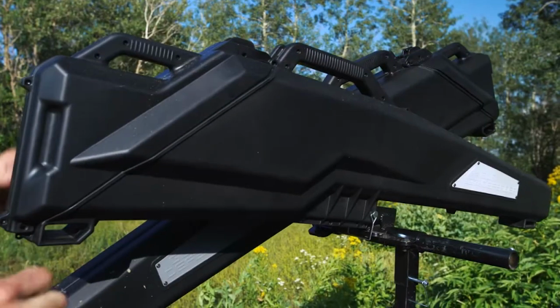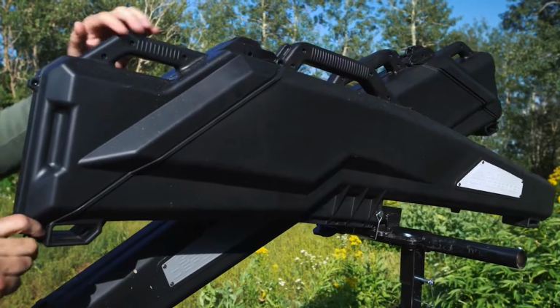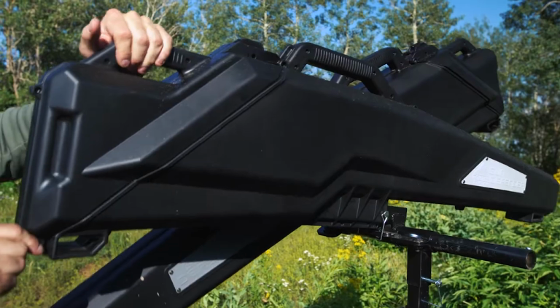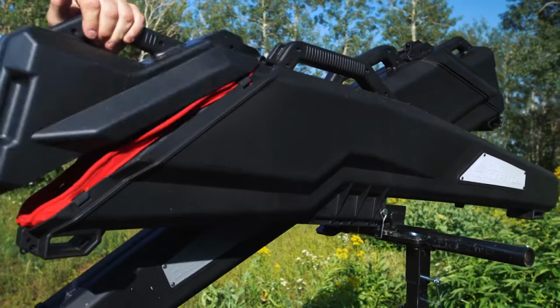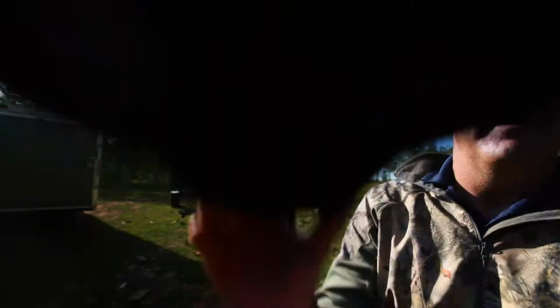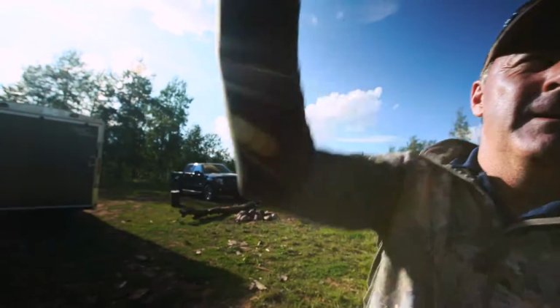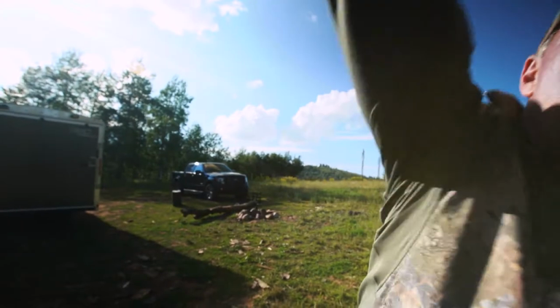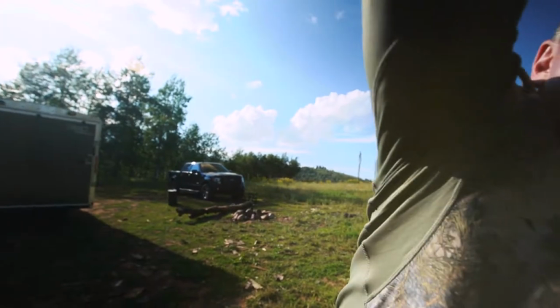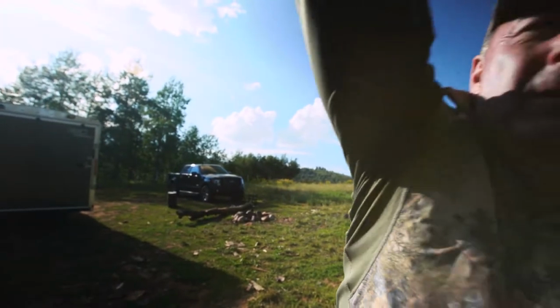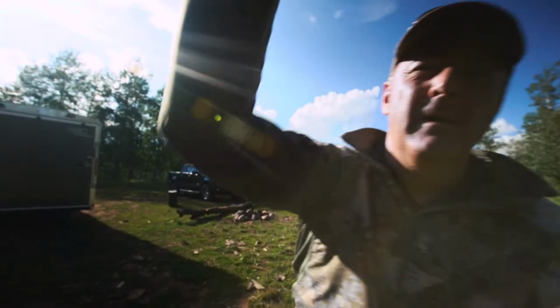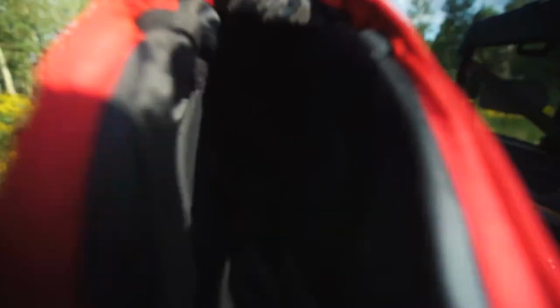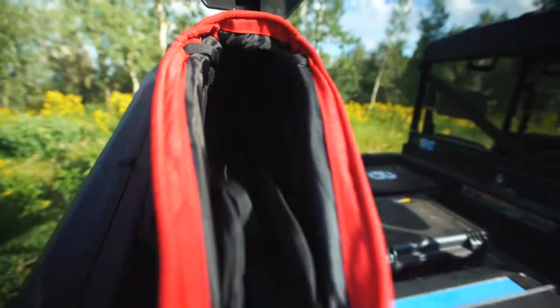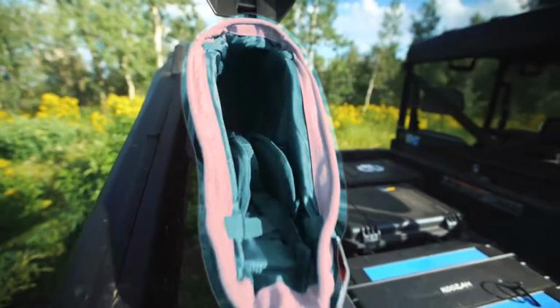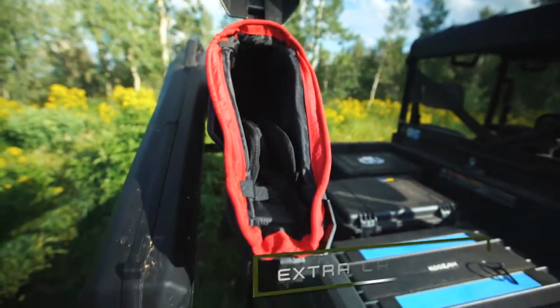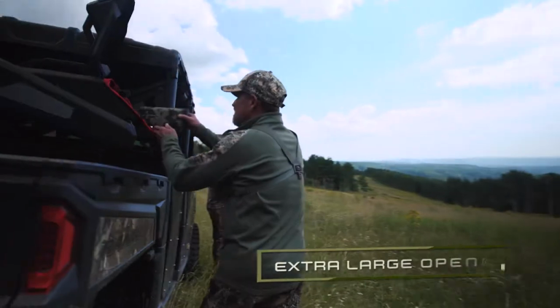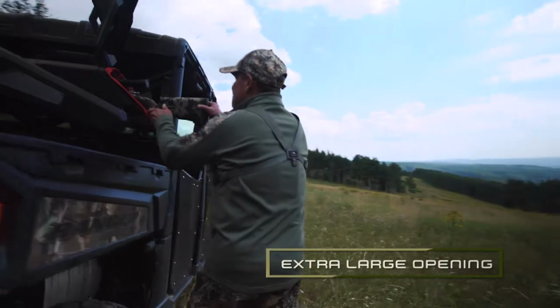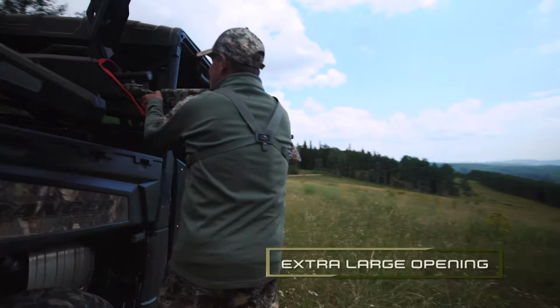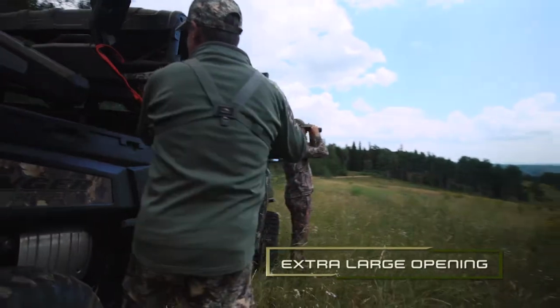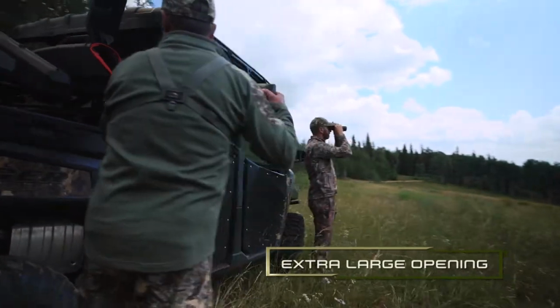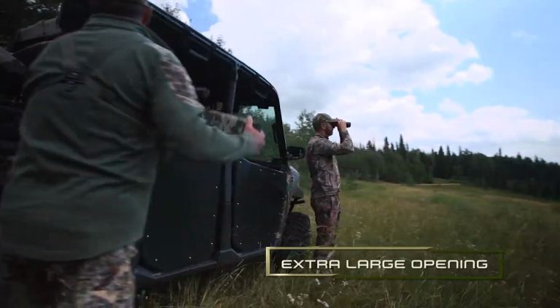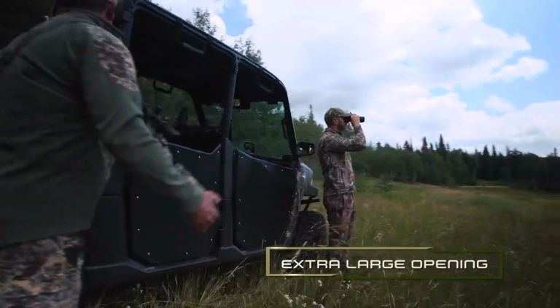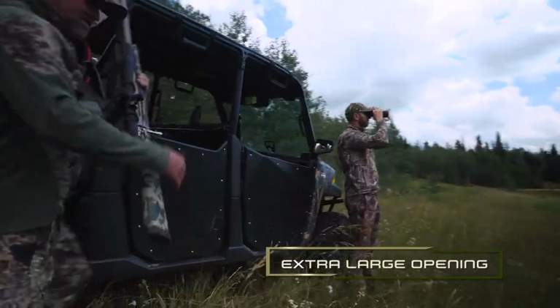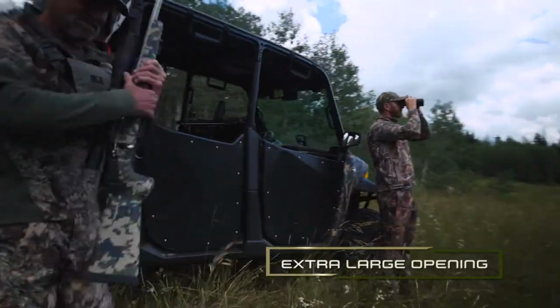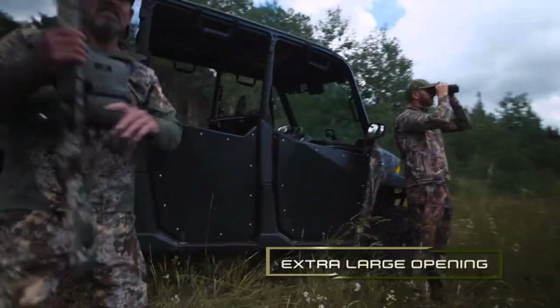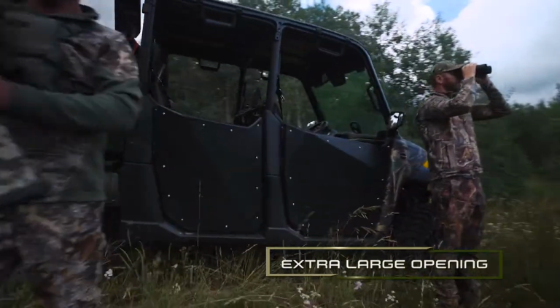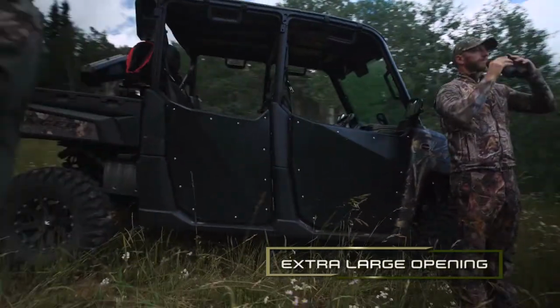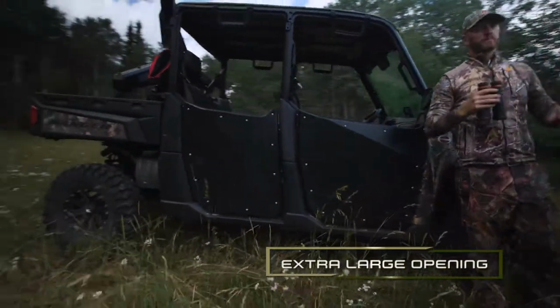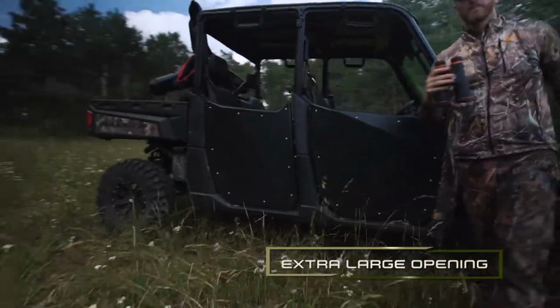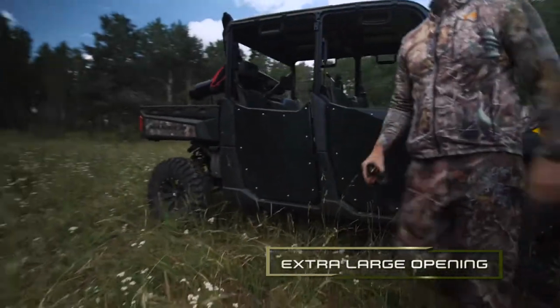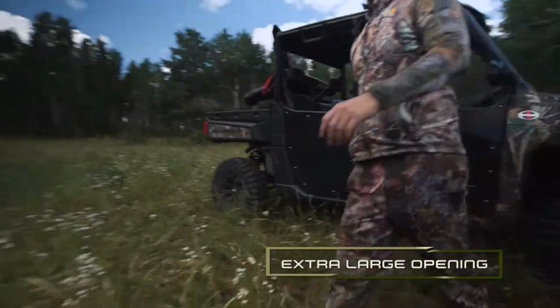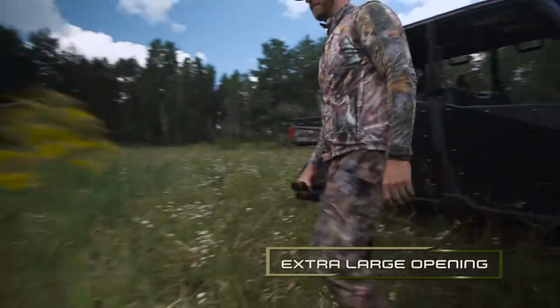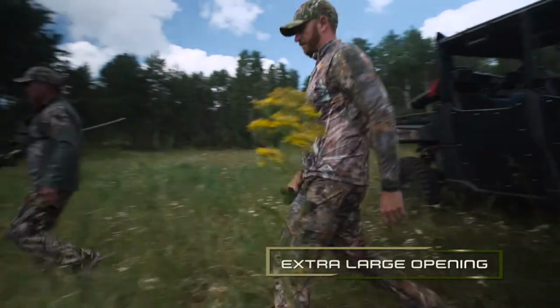When it's time to go hunting, you don't want to struggle getting your gun out. With that in mind, we designed the Gun Defender with an extra large opening so you can quietly and quickly remove your rifle and get on the mountain.